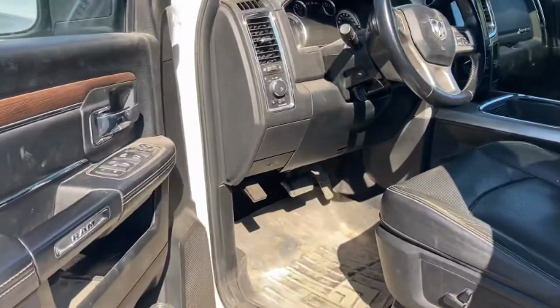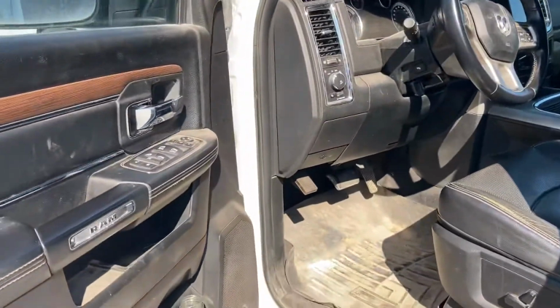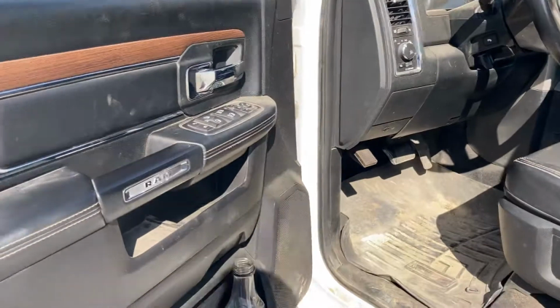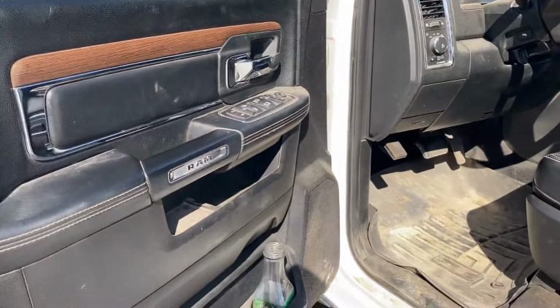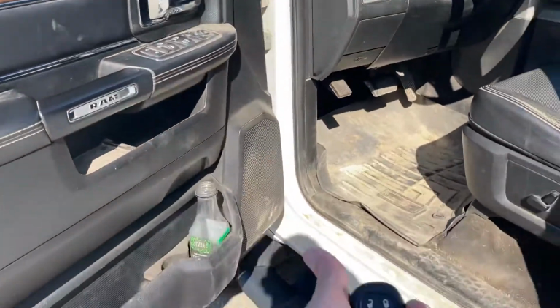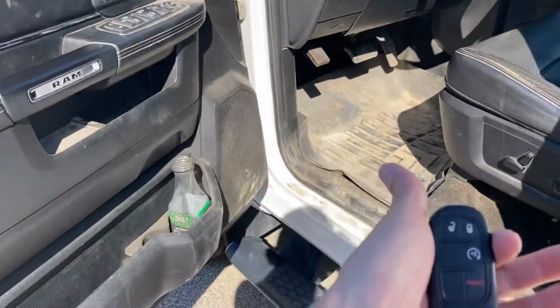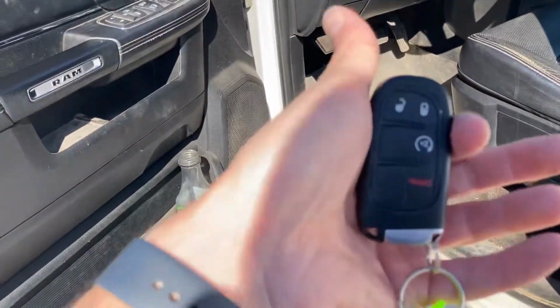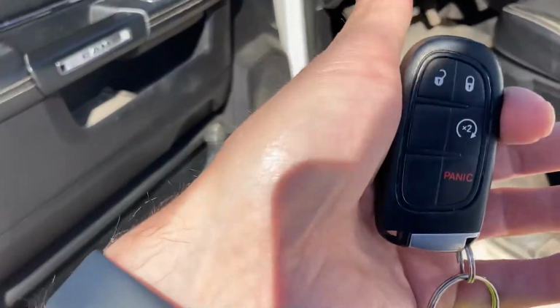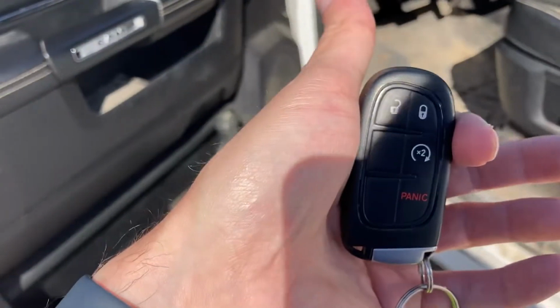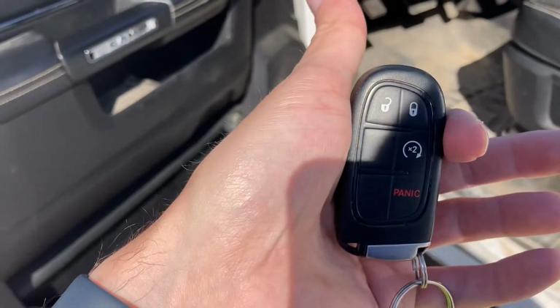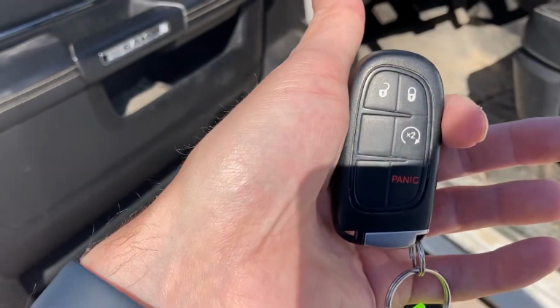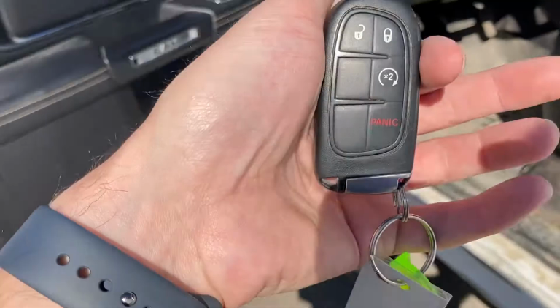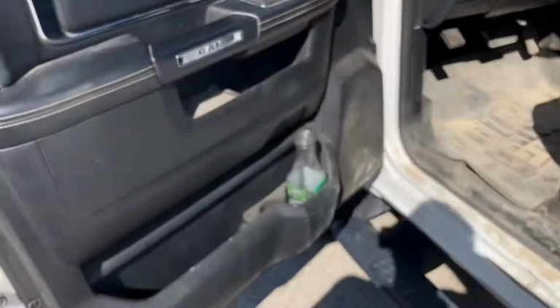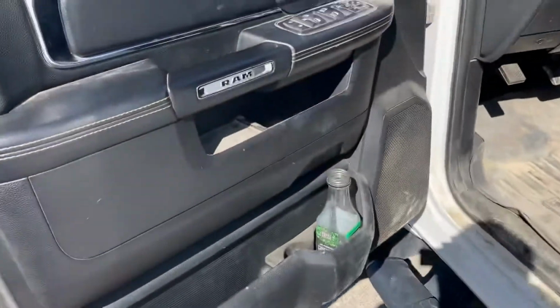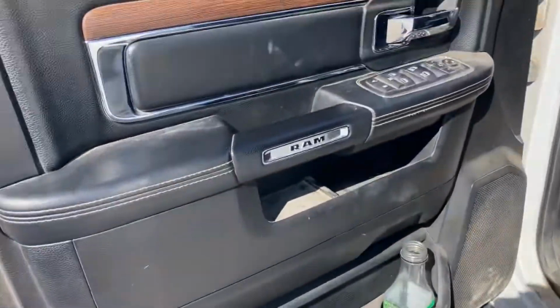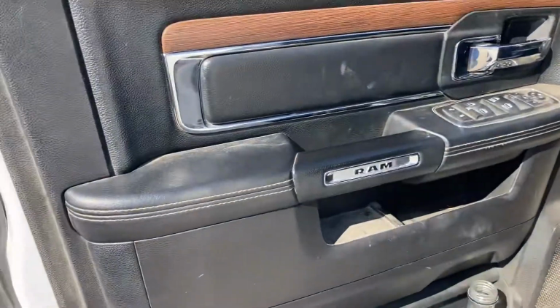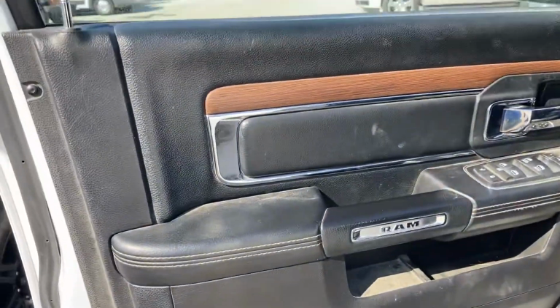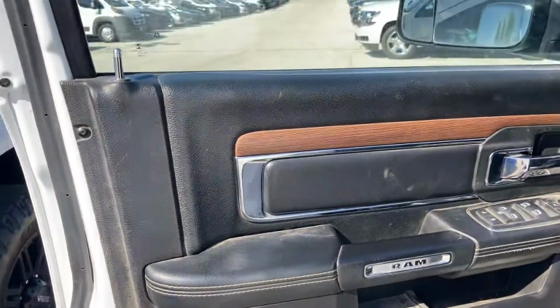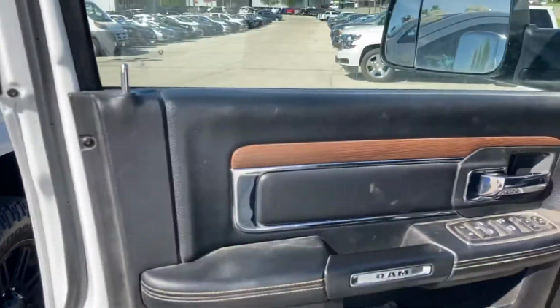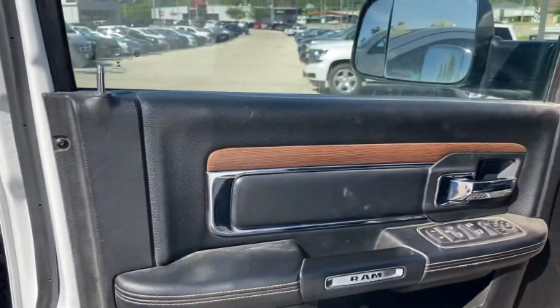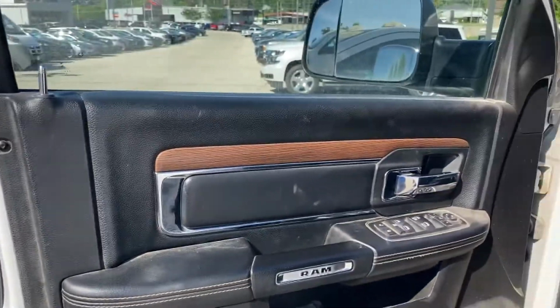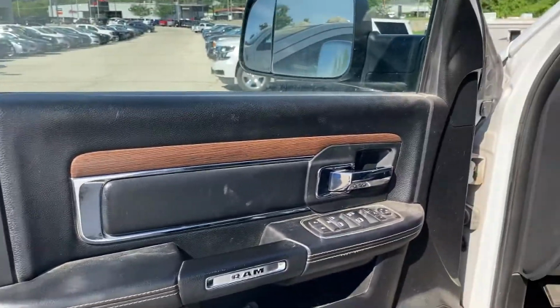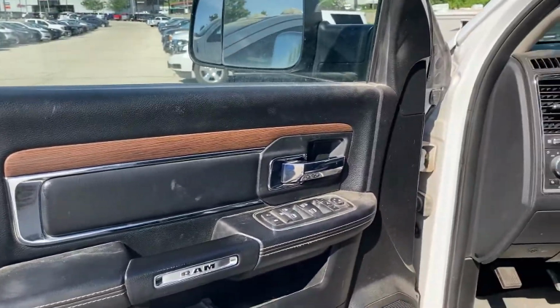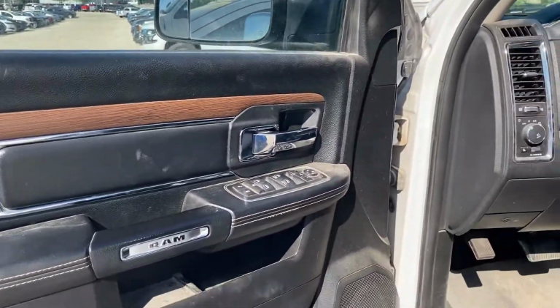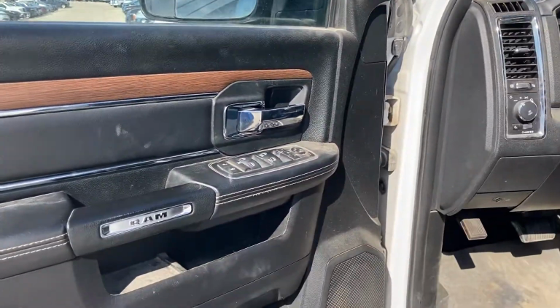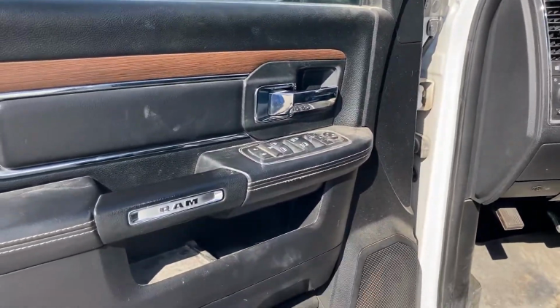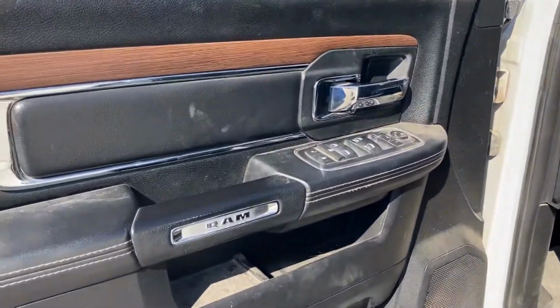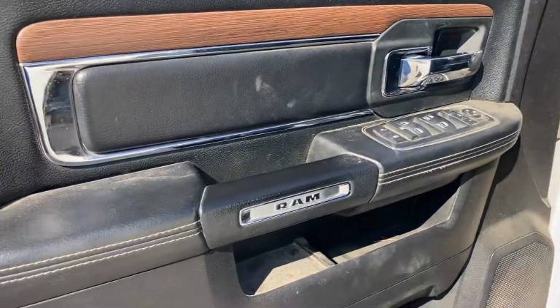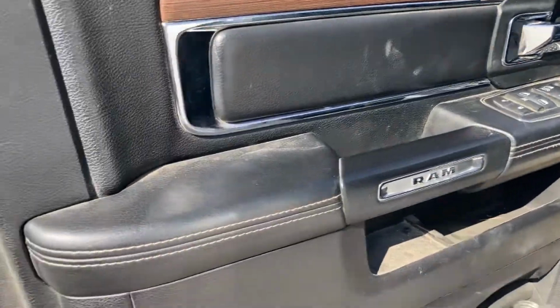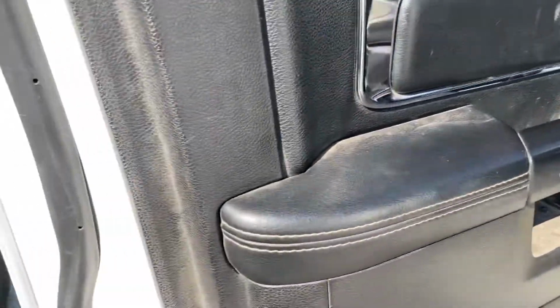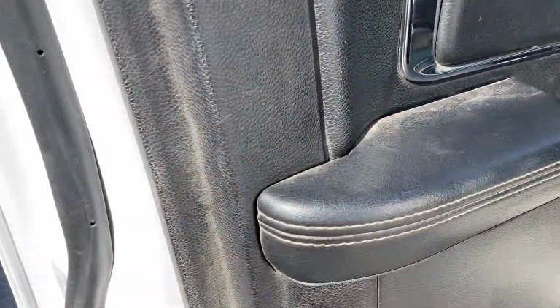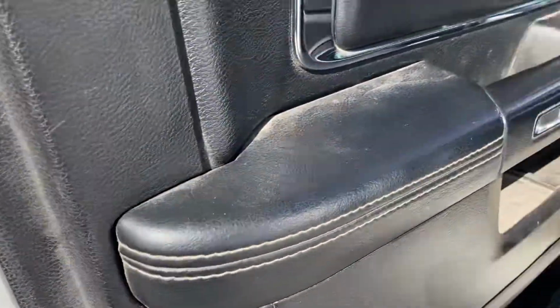And speaking of keys, it does have a remote start. And as I said, the Laramie trim level — a lot of nicer features on the inside. More soft touch, leather, stitched.